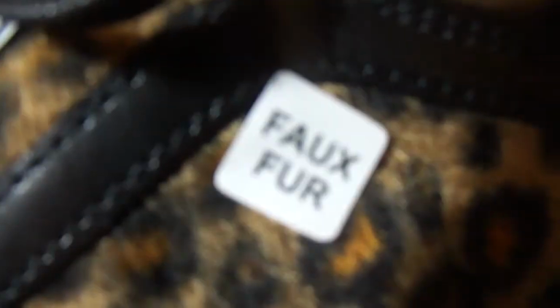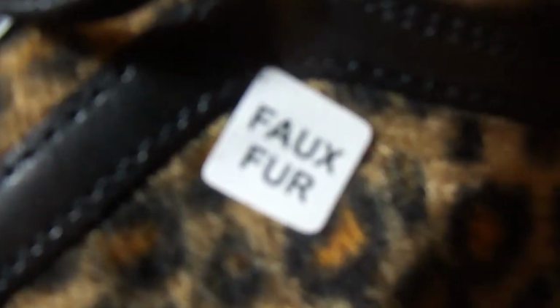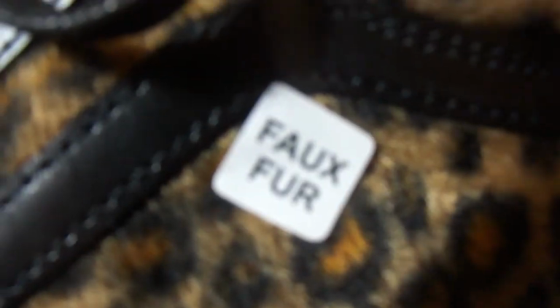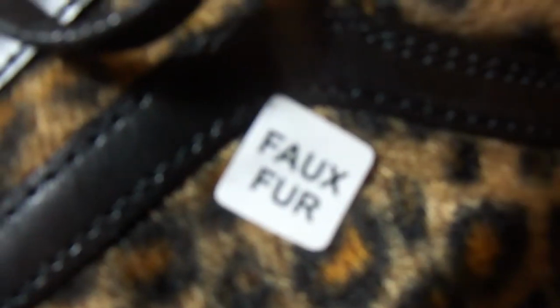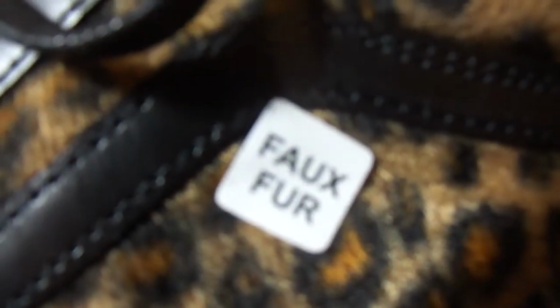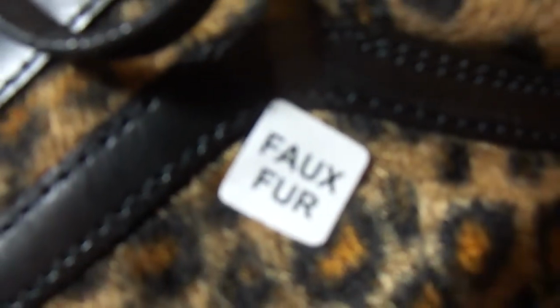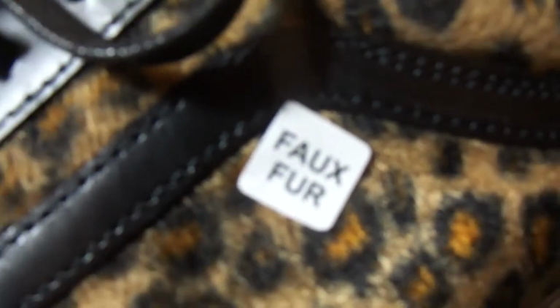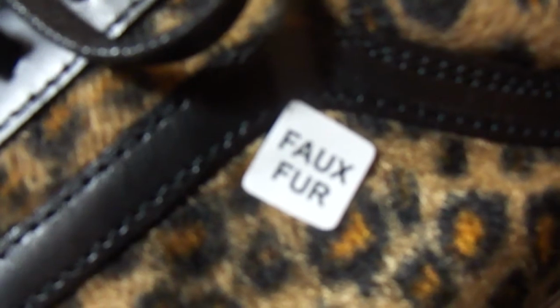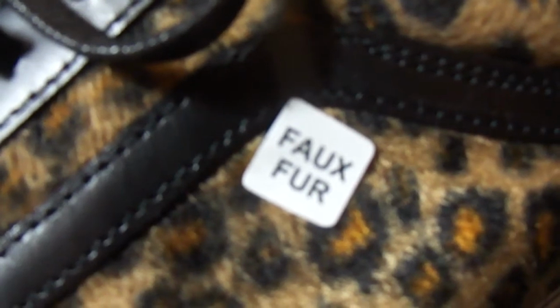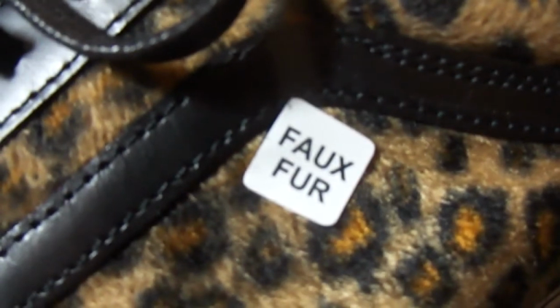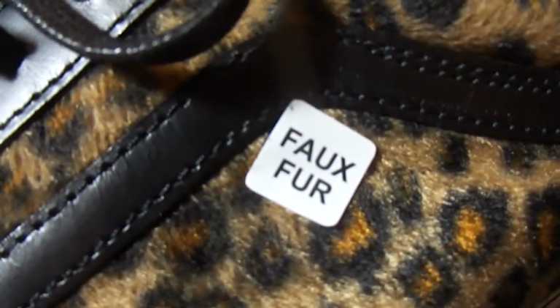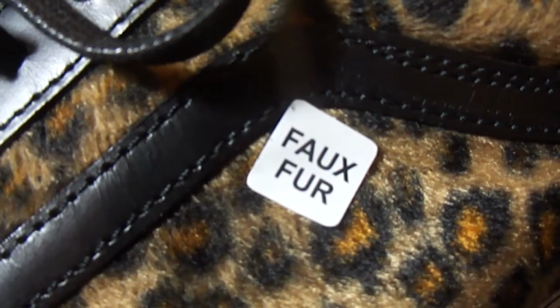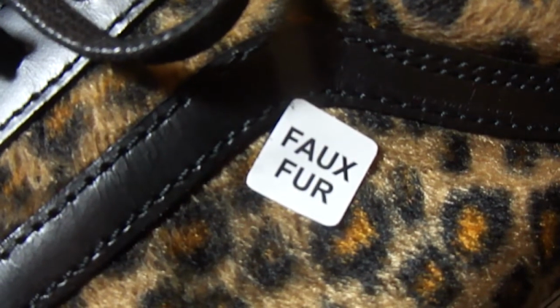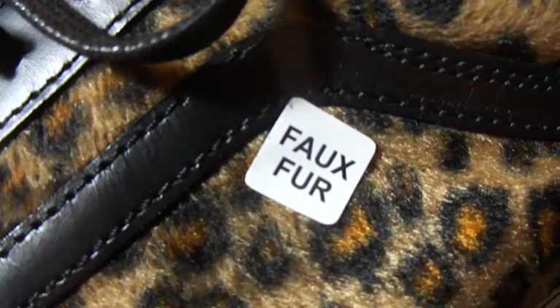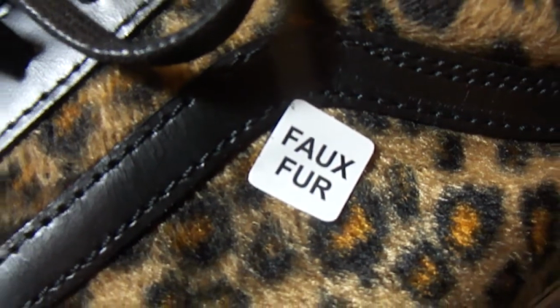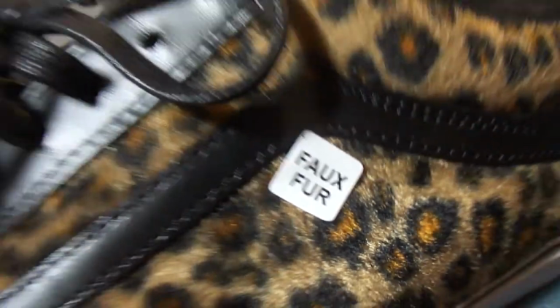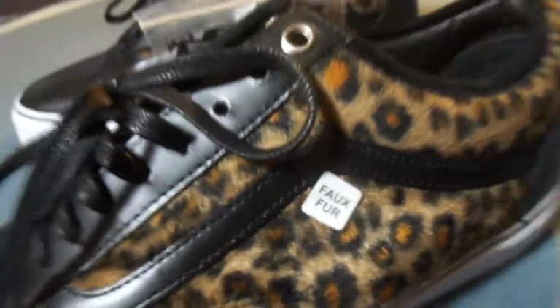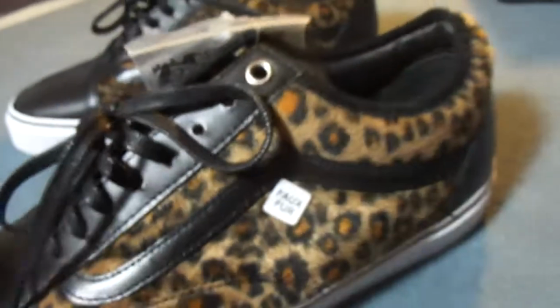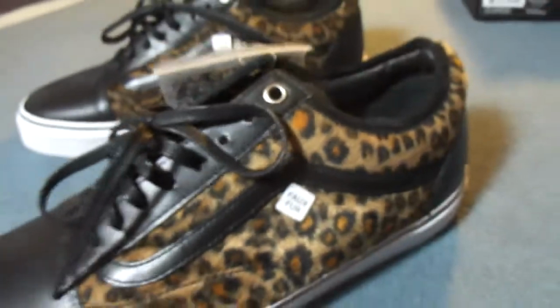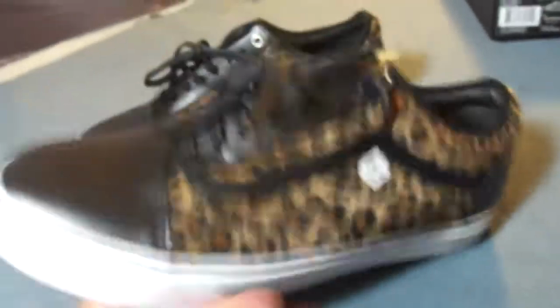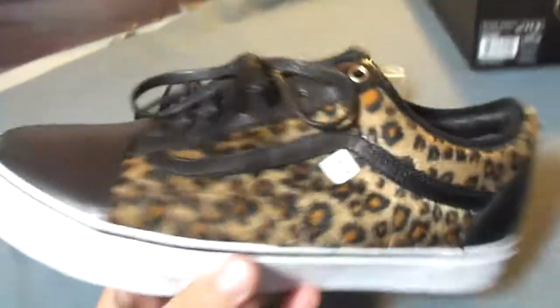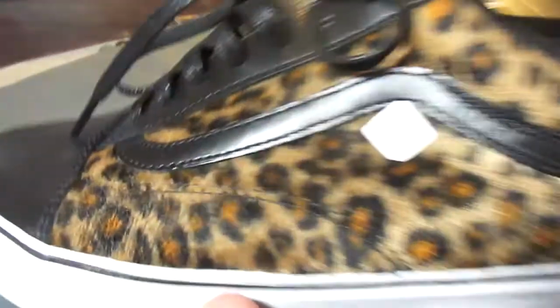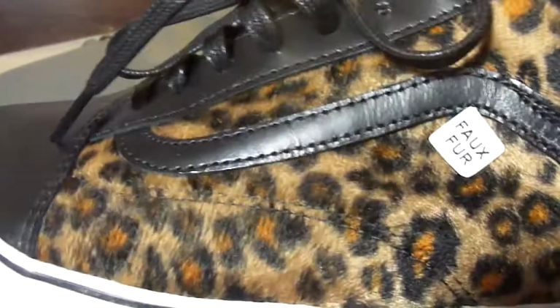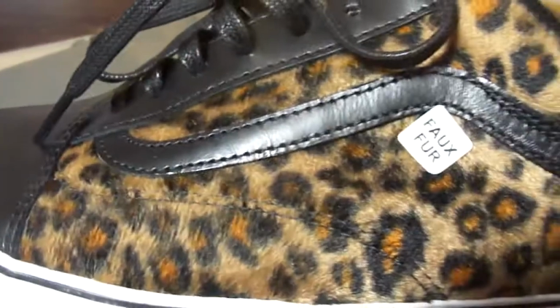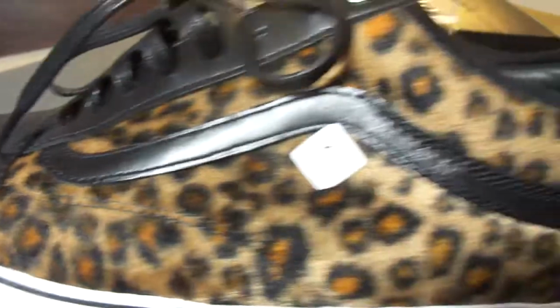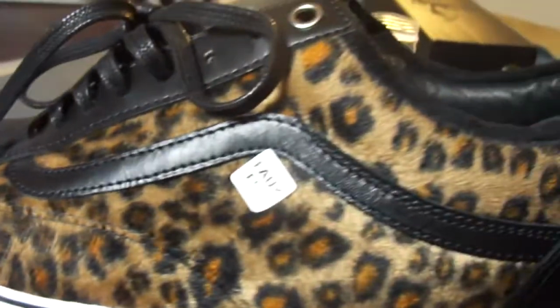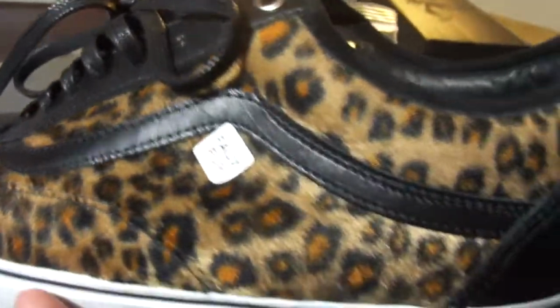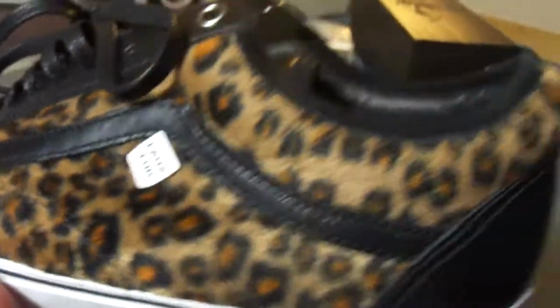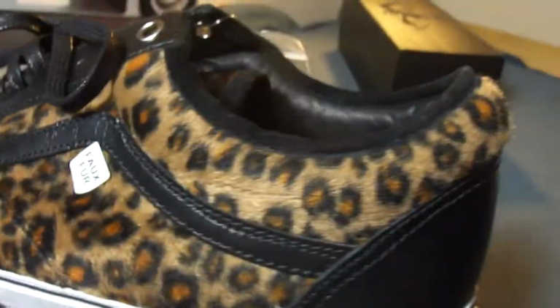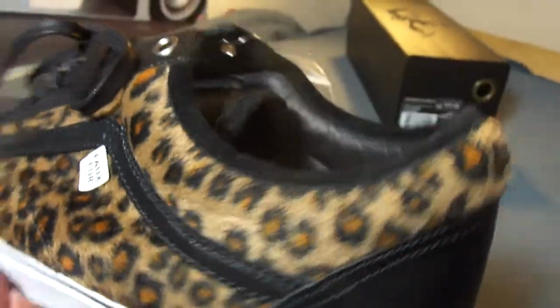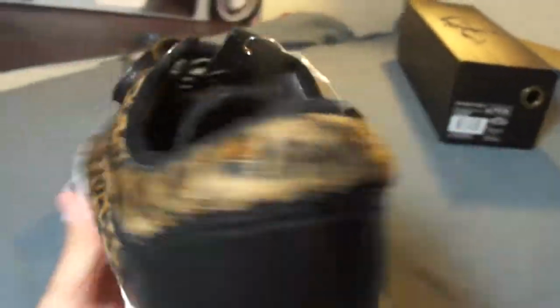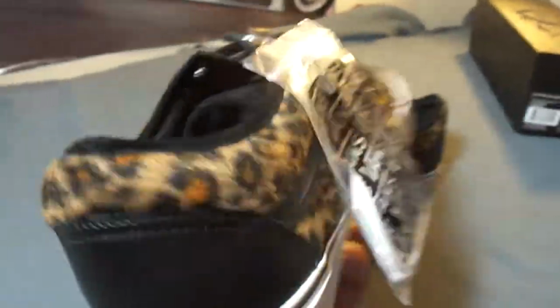The shoes come with this faux fur sticker on the side. I'm not sure why — probably to pass customs or something, I don't know.